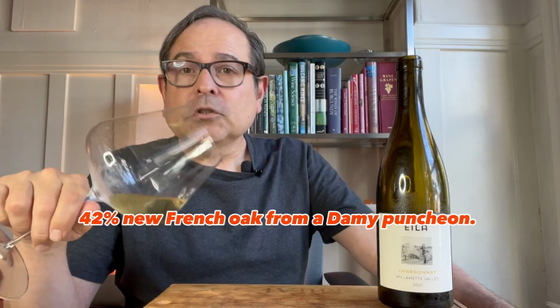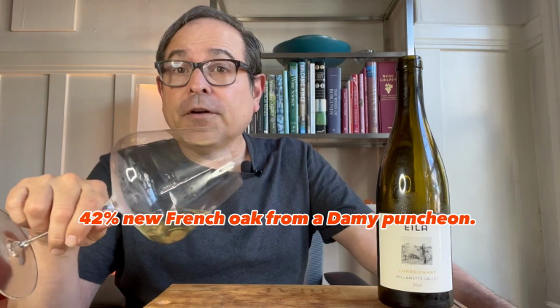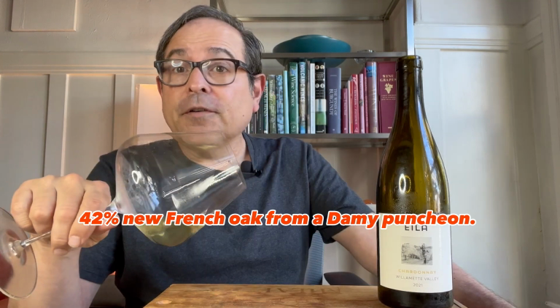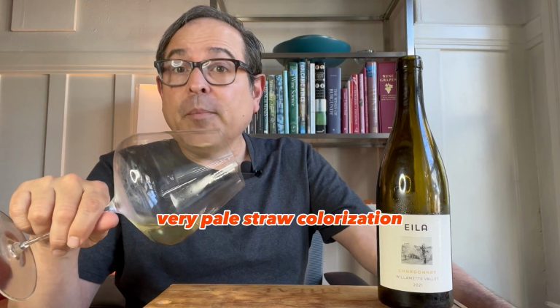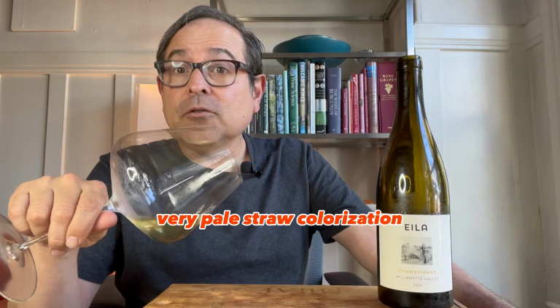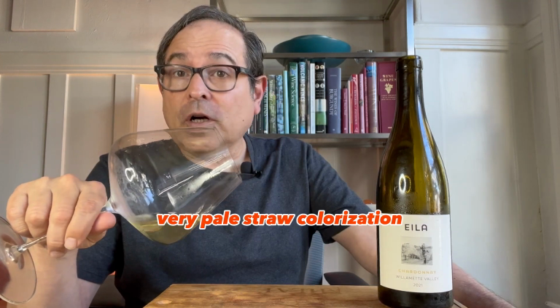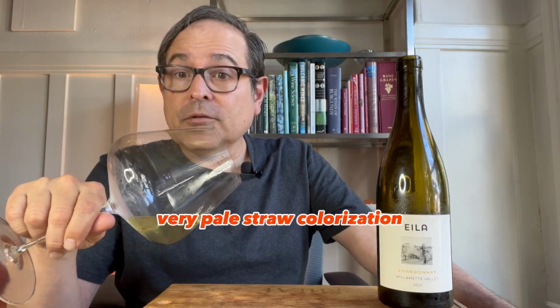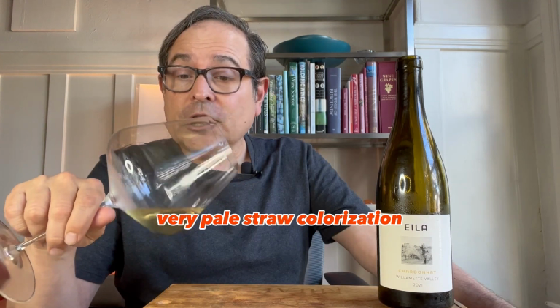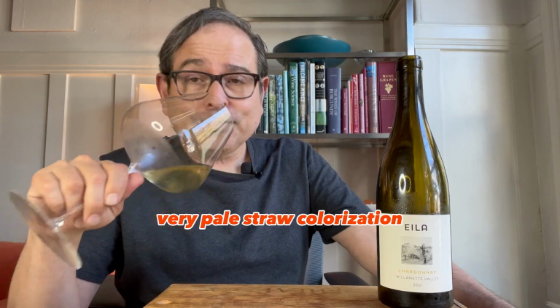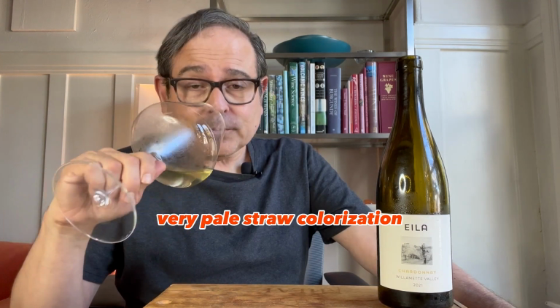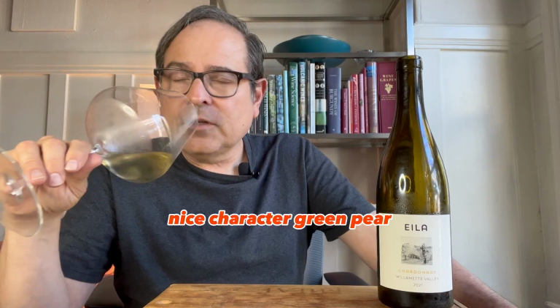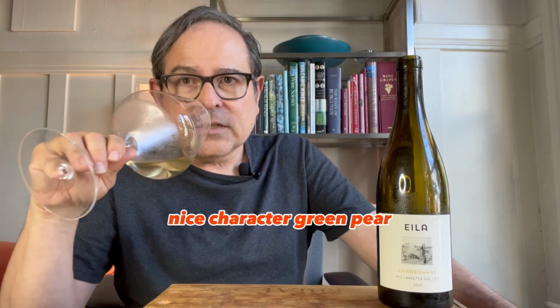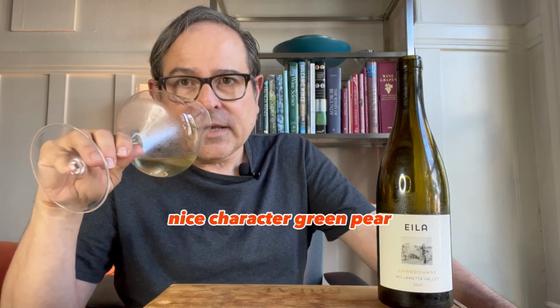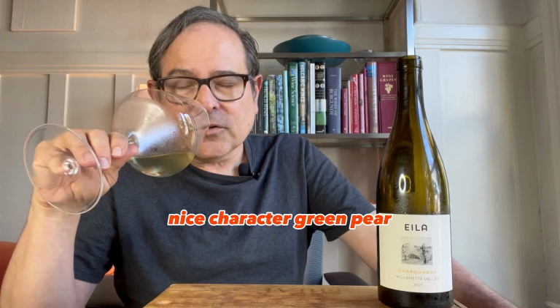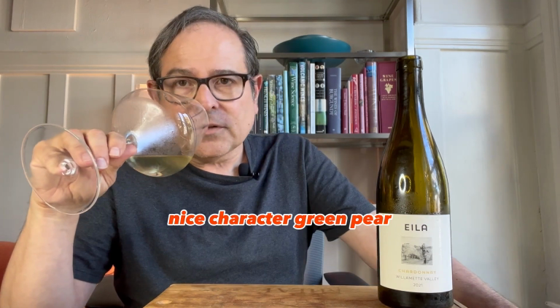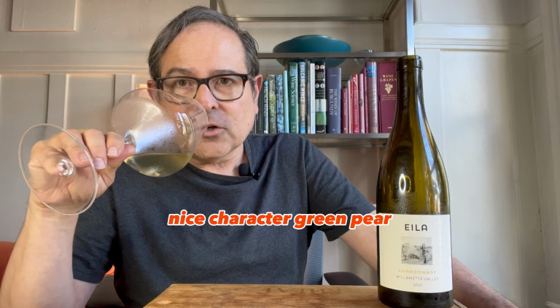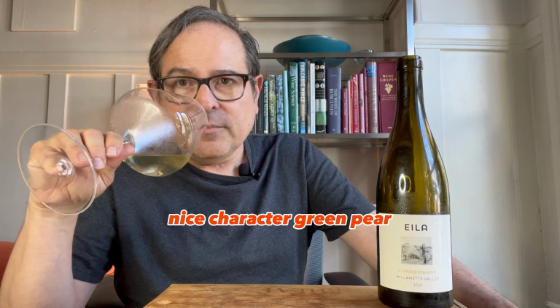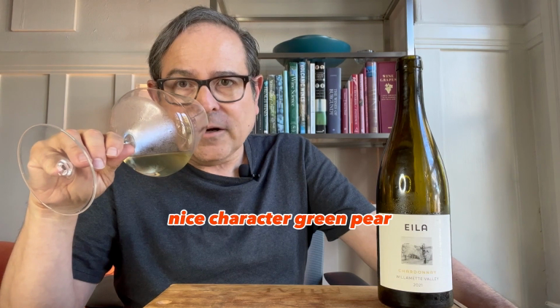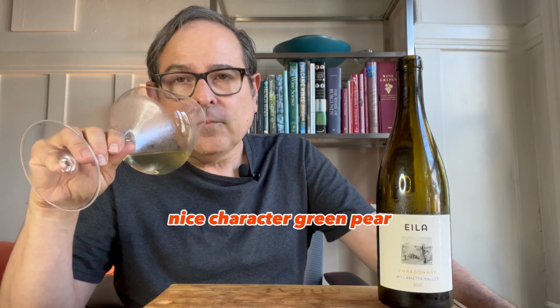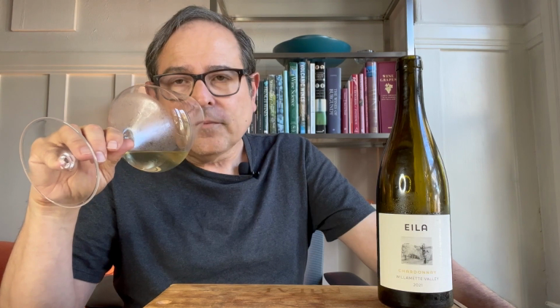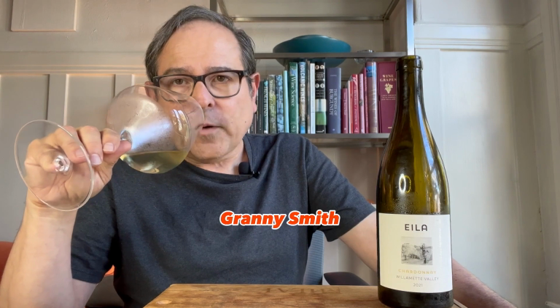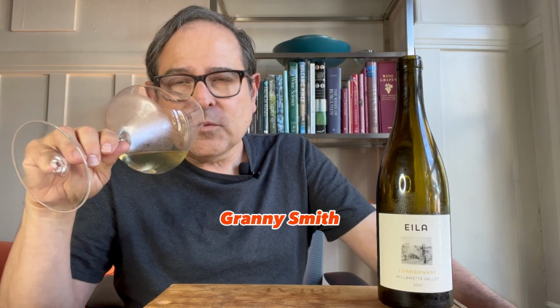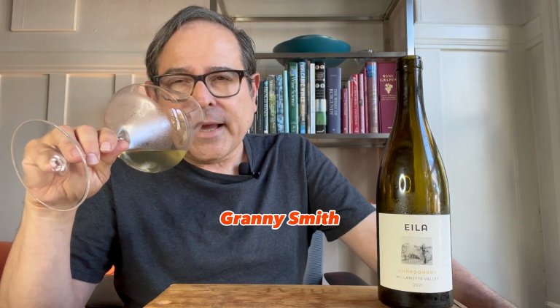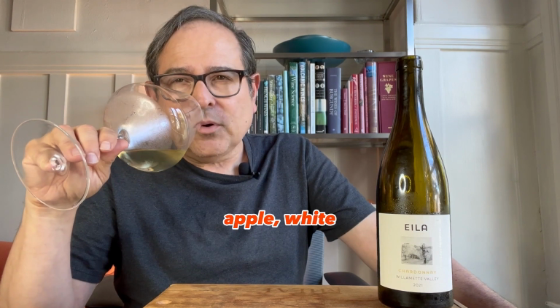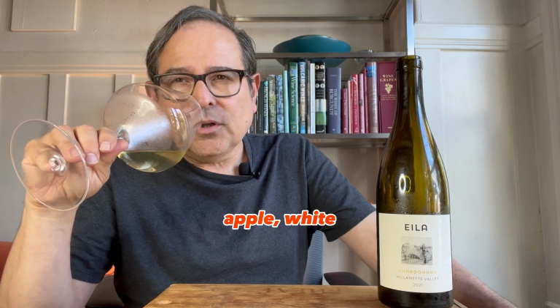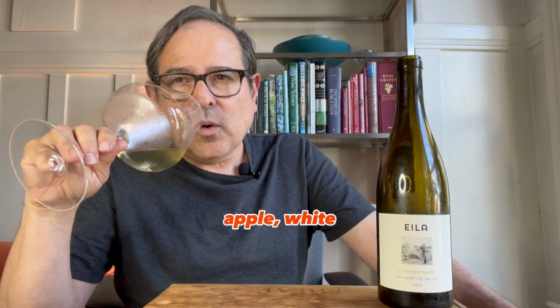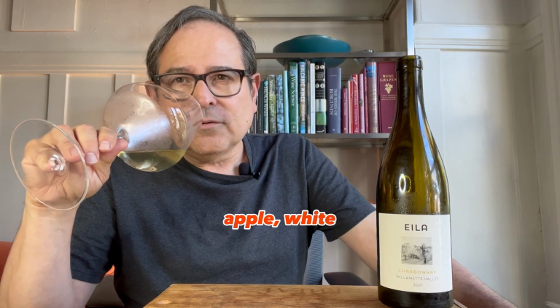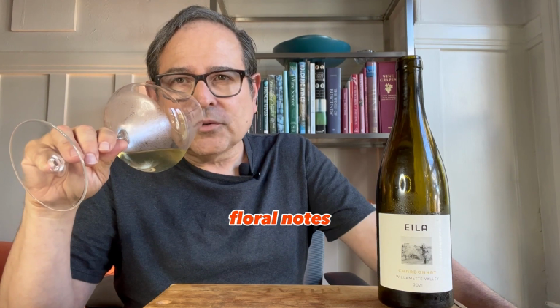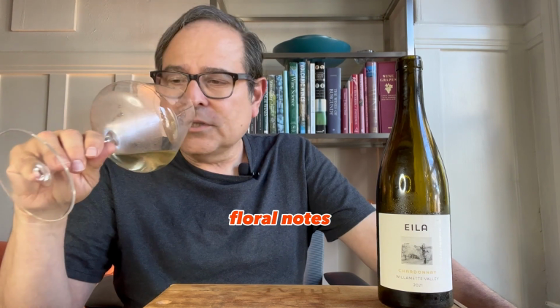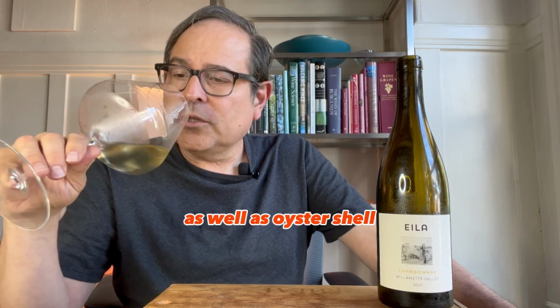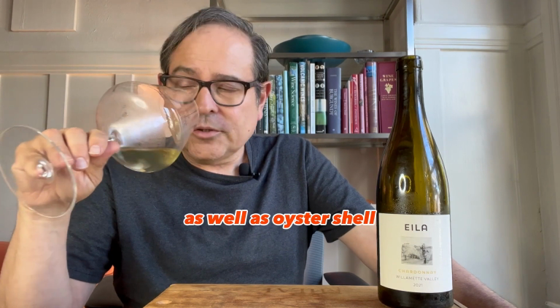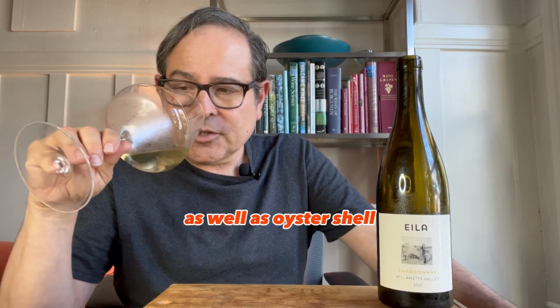Very, very pale straw colorization. Nice character of green pear, Granny Smith apple, white floral notes, as well as oyster shell.